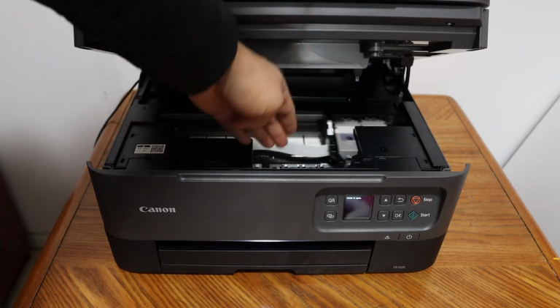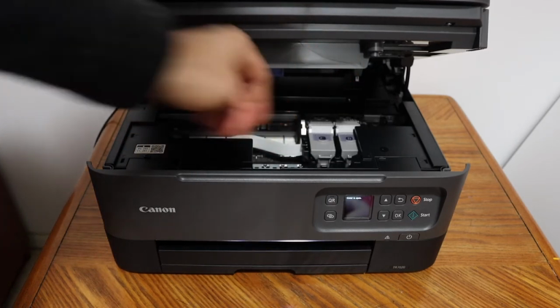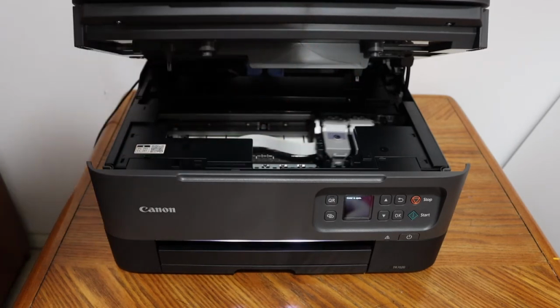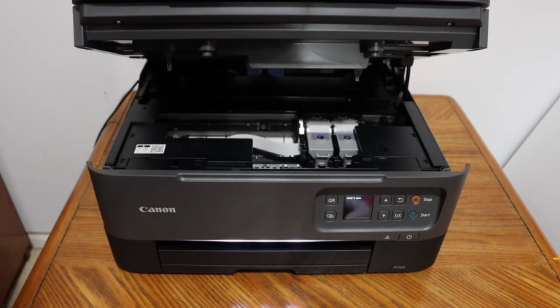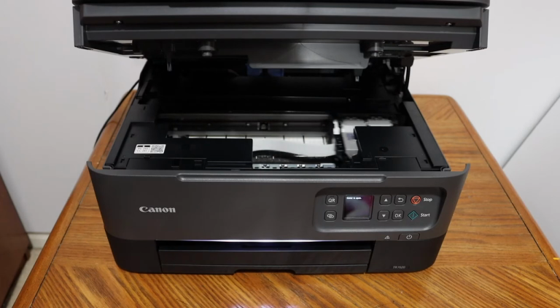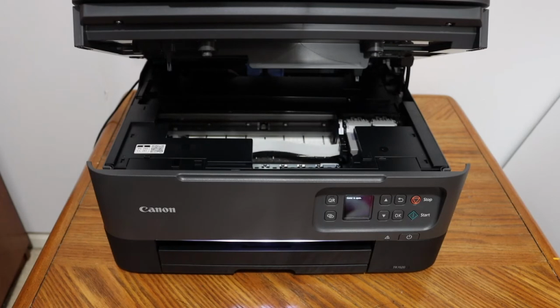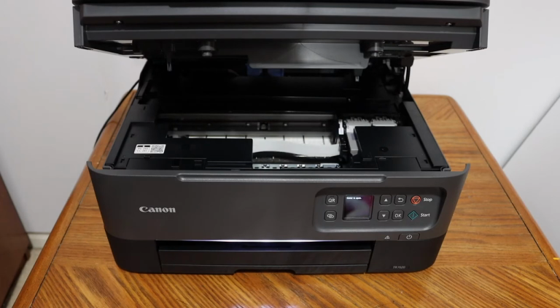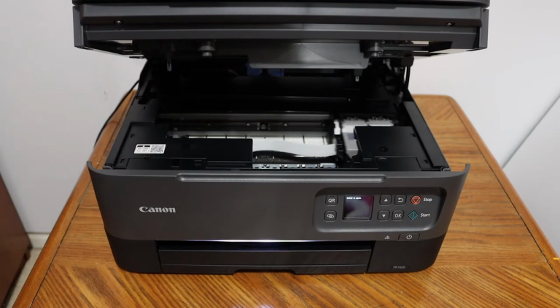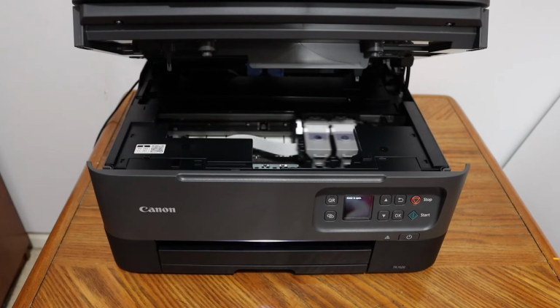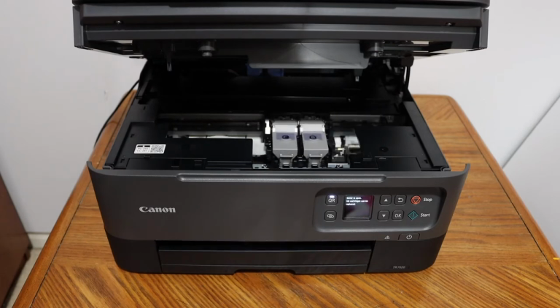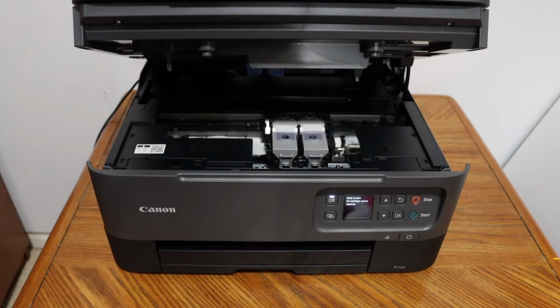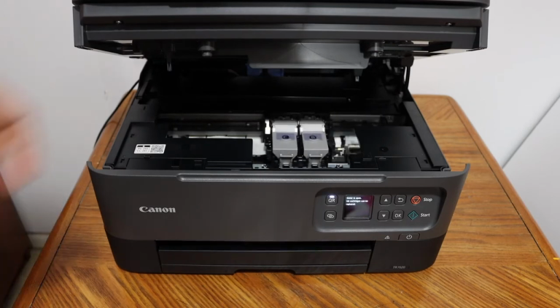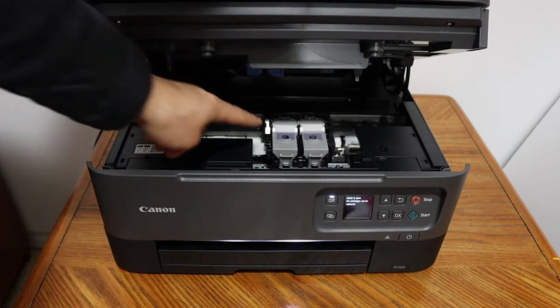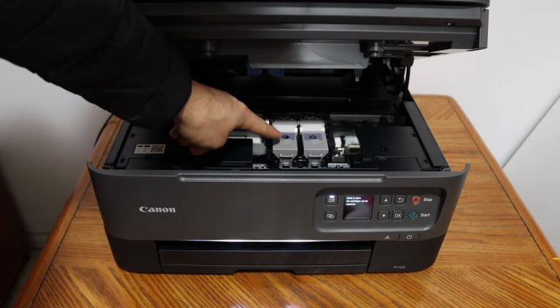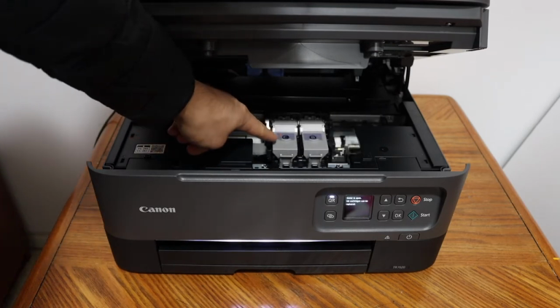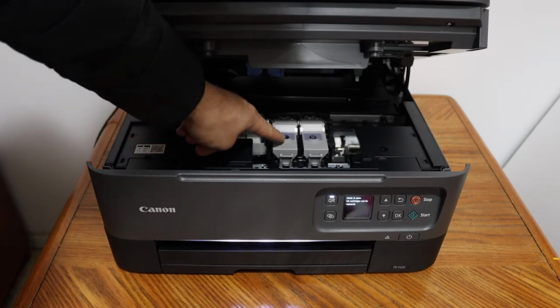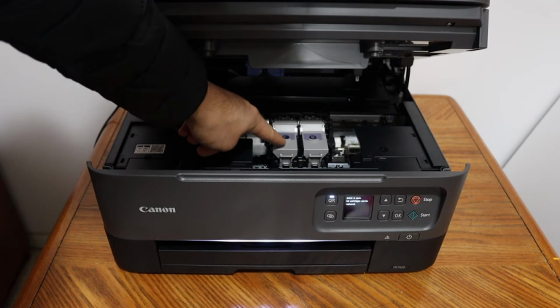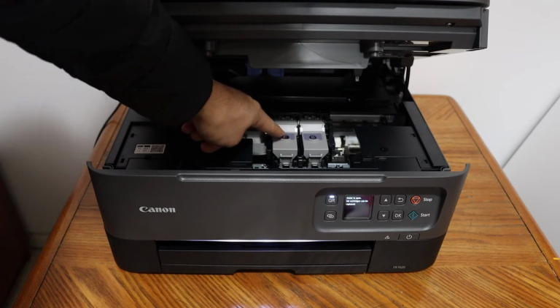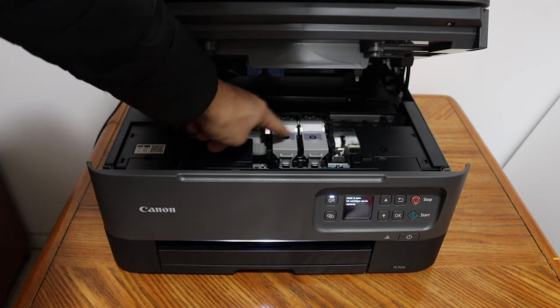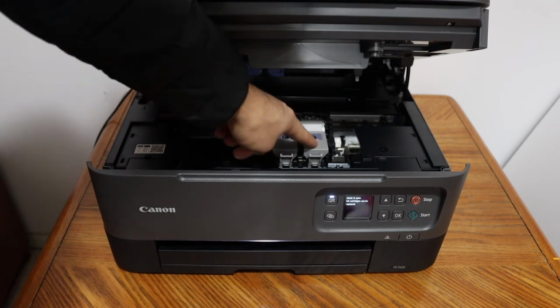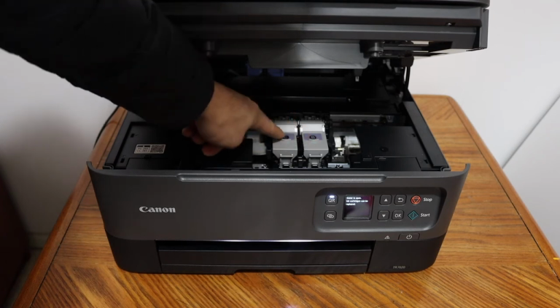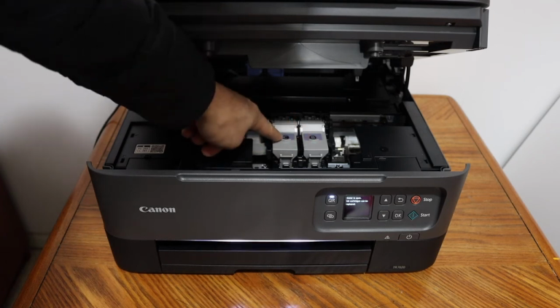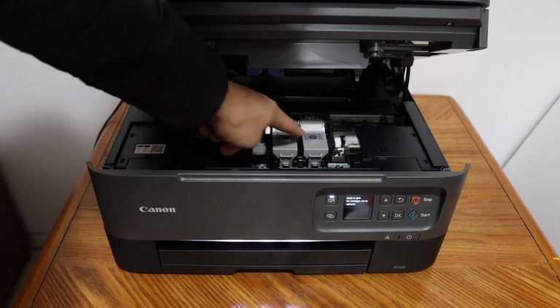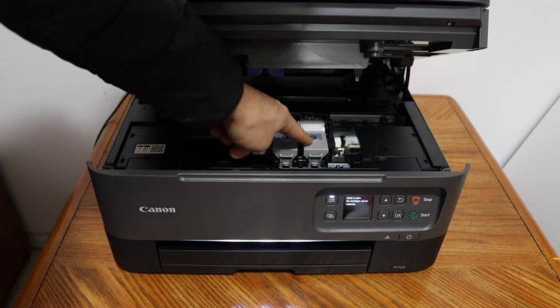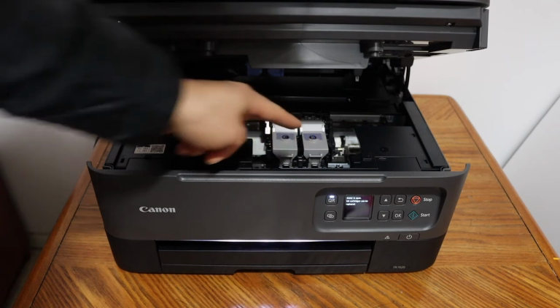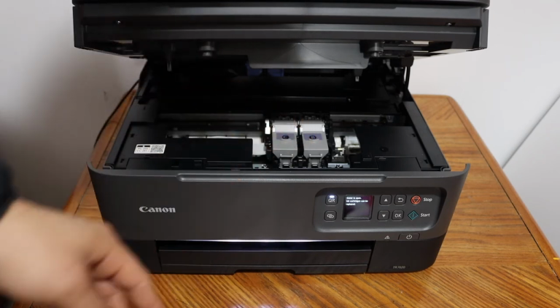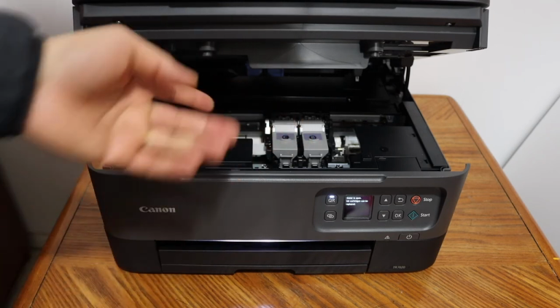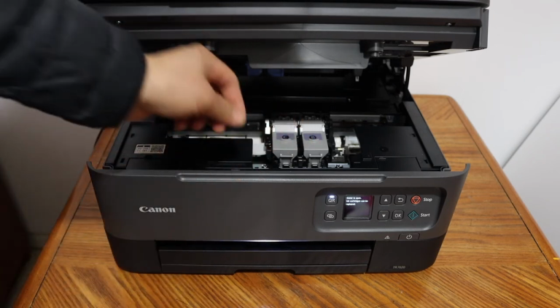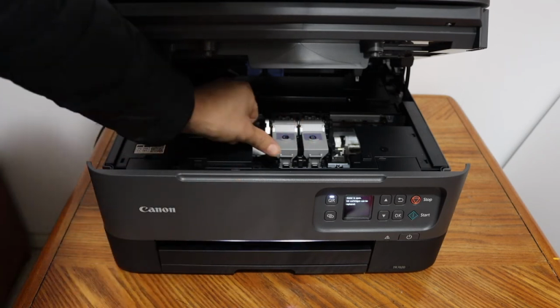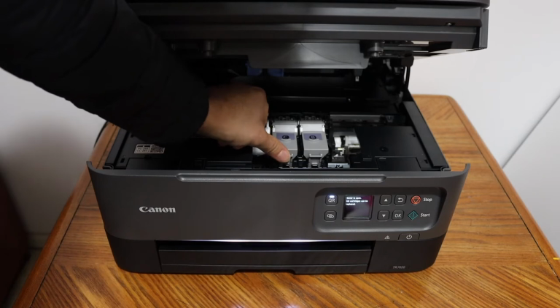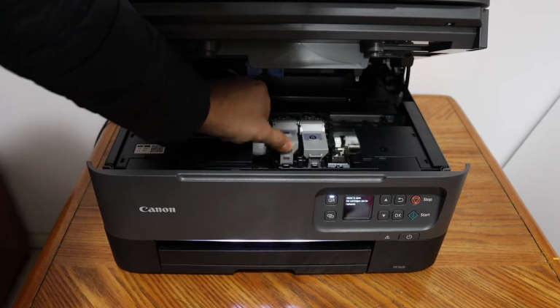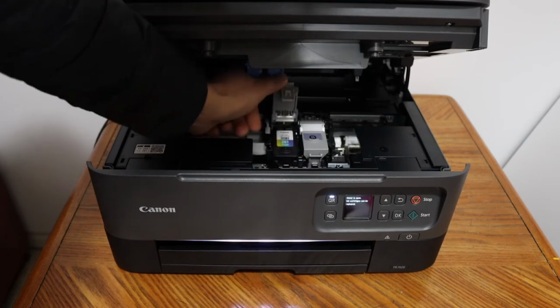You will see there are two letters written here — C and V — that is color and black. Now we have to simply open these locks.